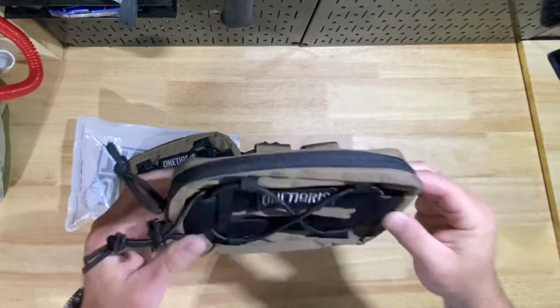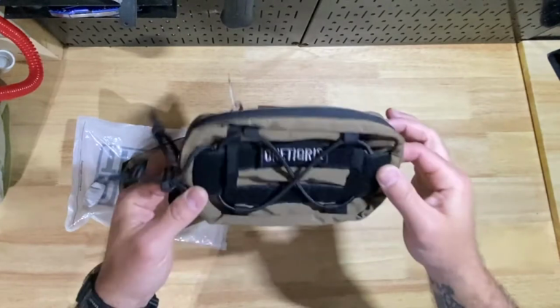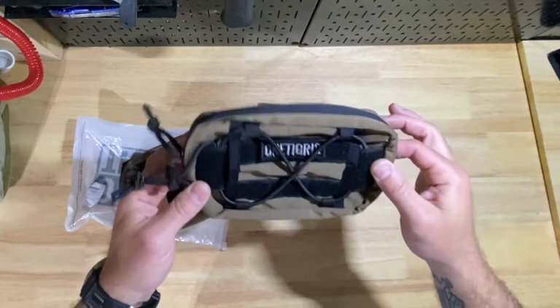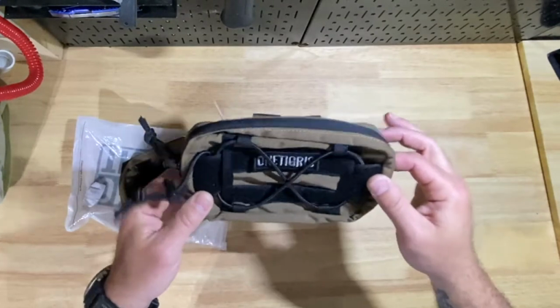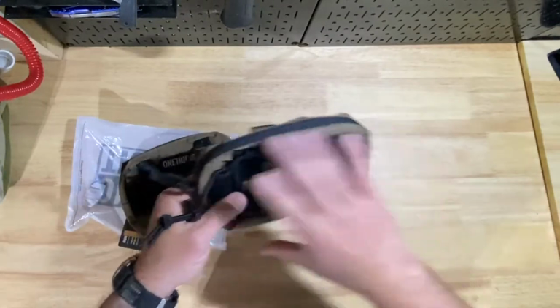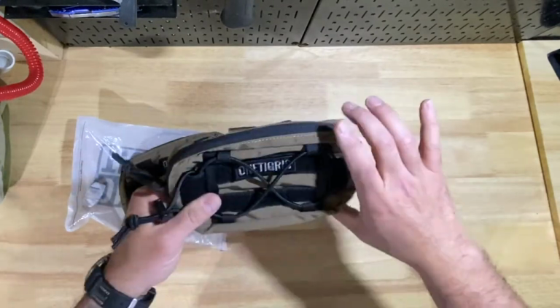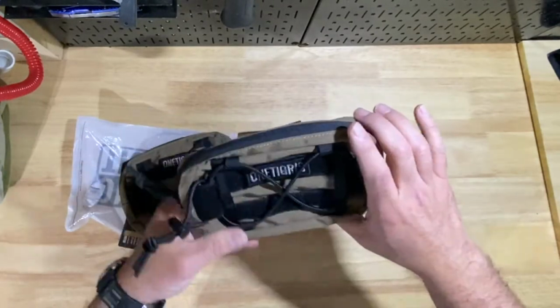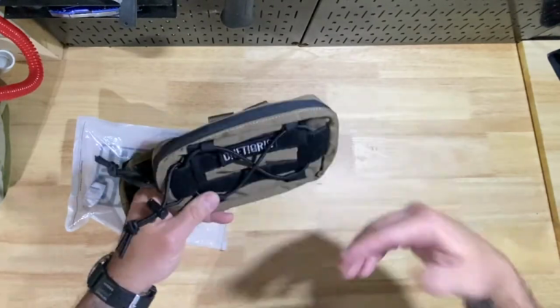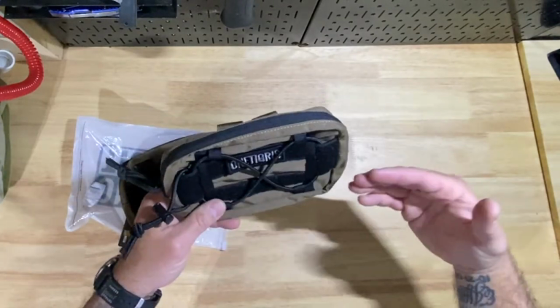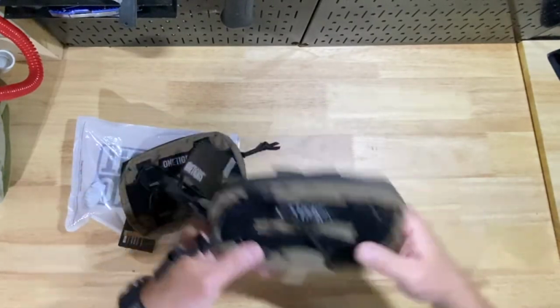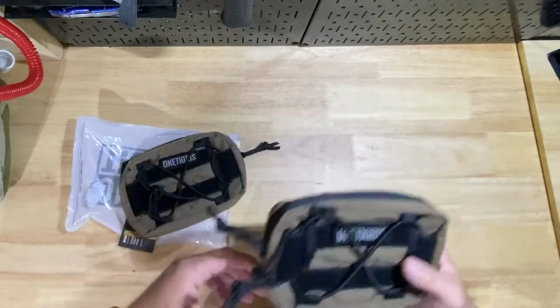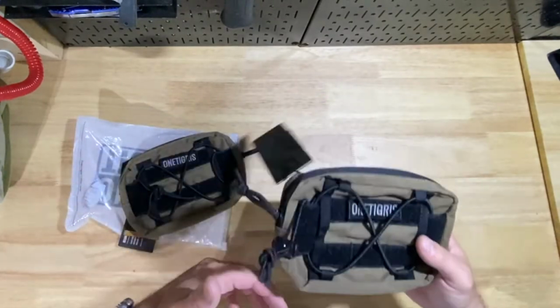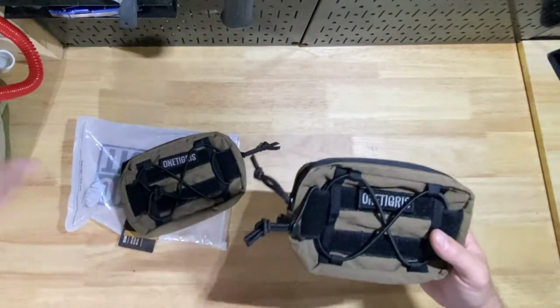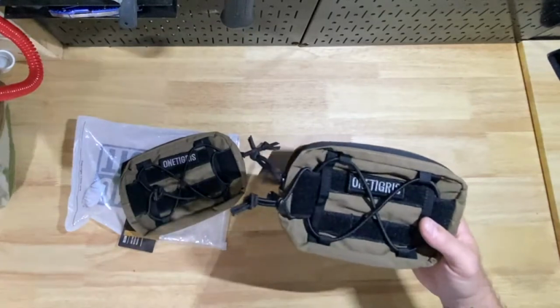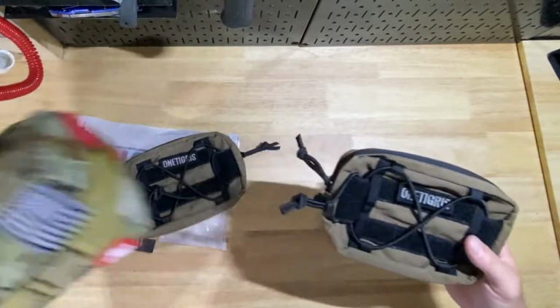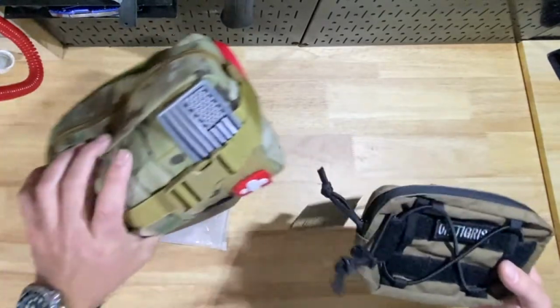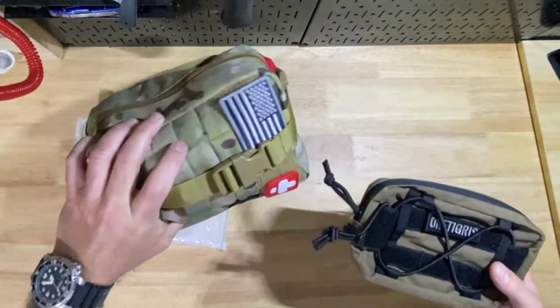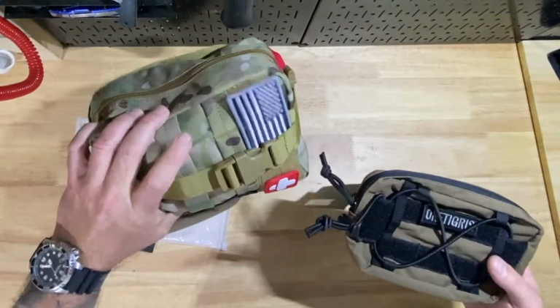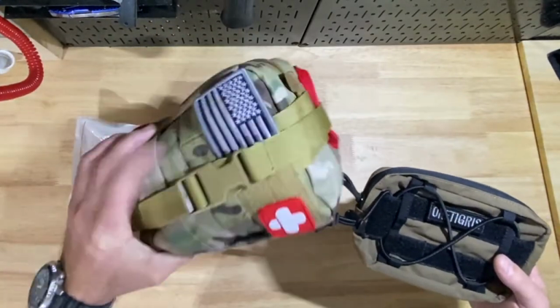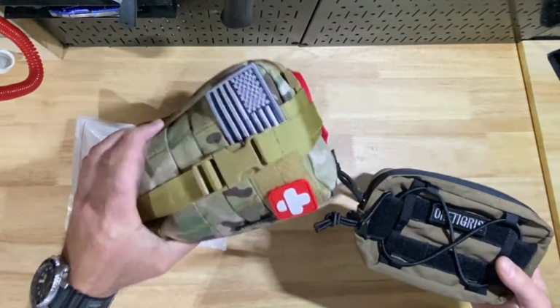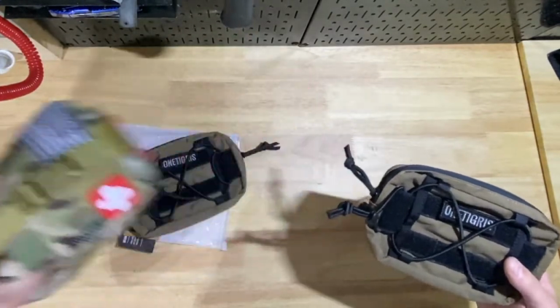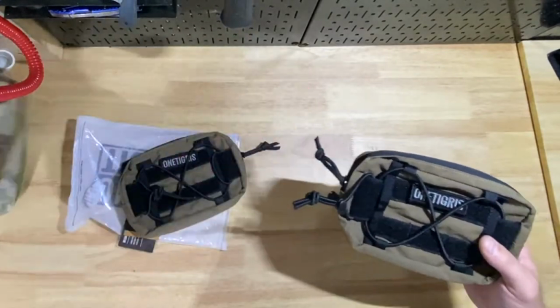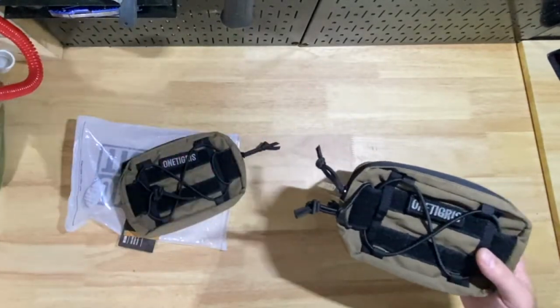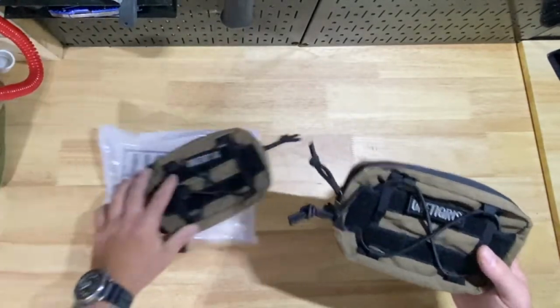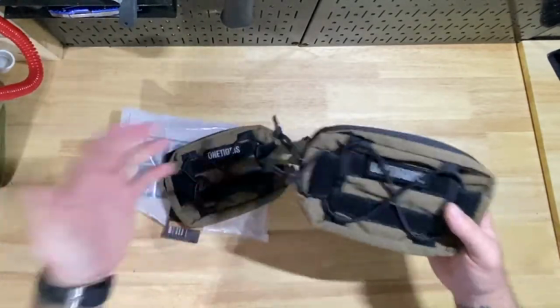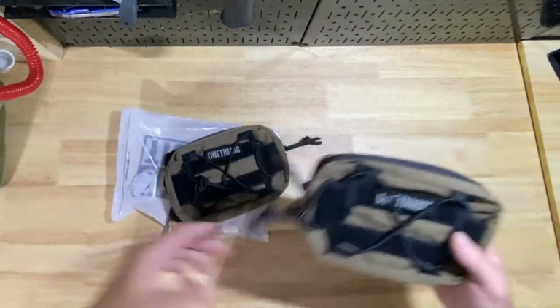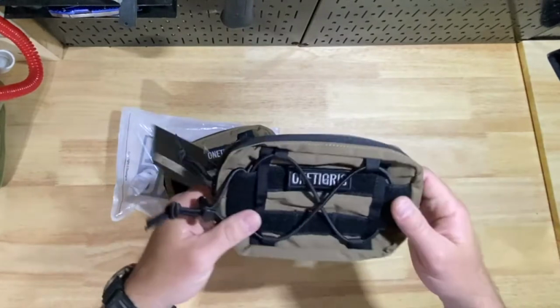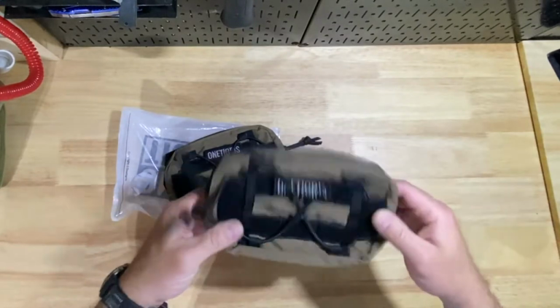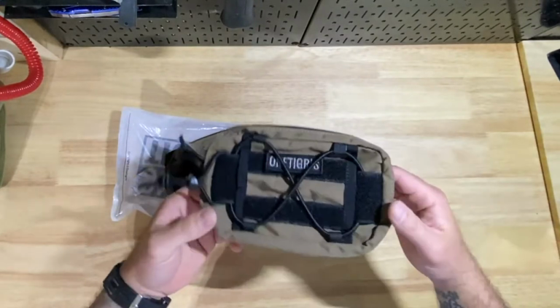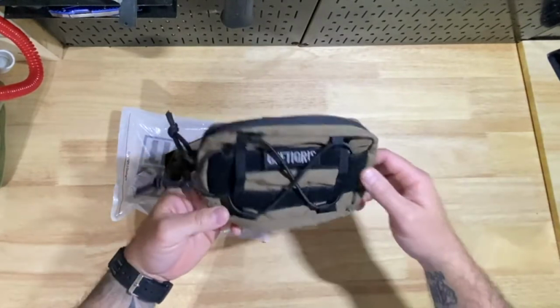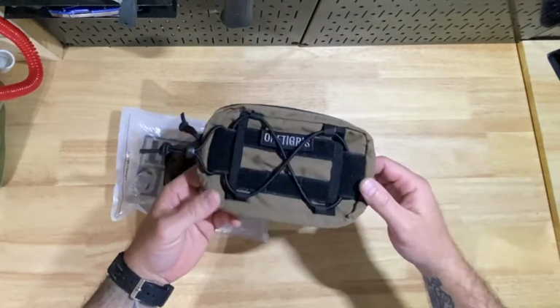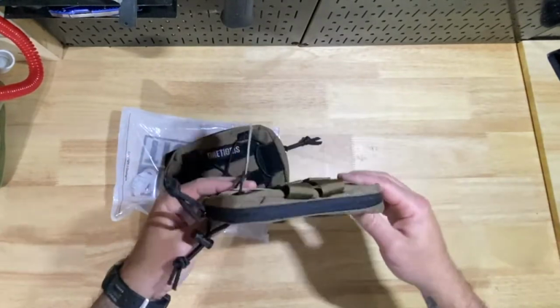But these work out well for me for the size I need and what I'm trying to keep in them. I did a review on this kit — this kit's going into the truck, and these are just for kind of leftovers and some stuff I want to take with me.